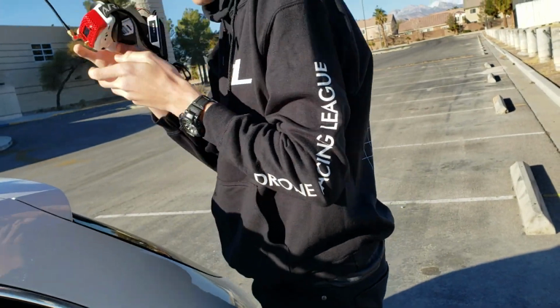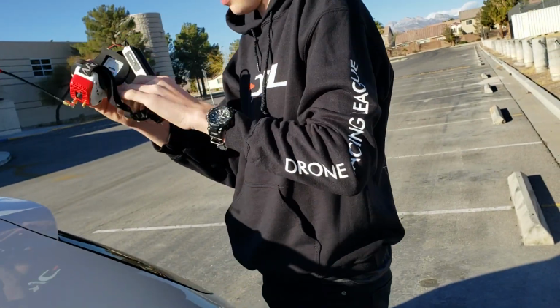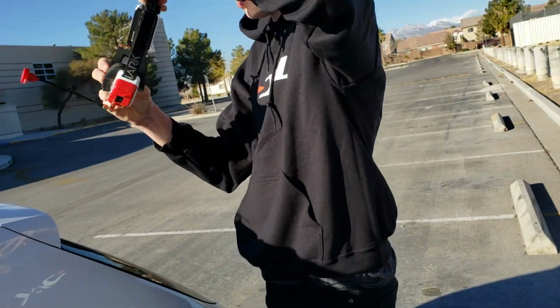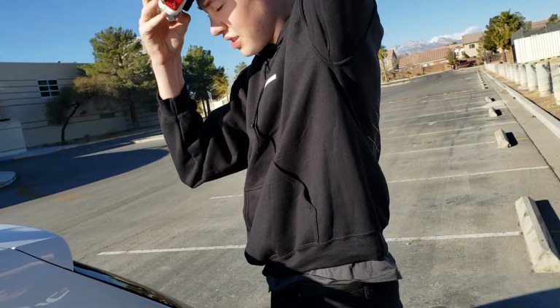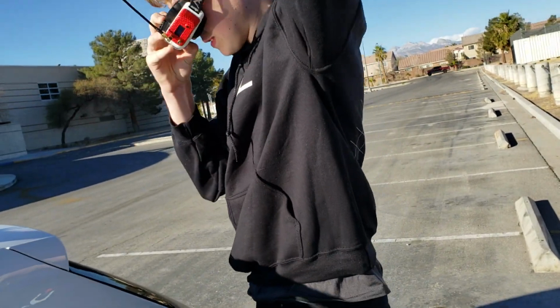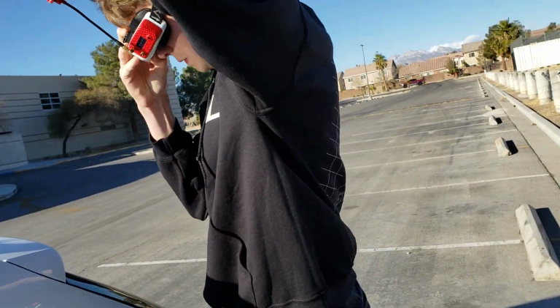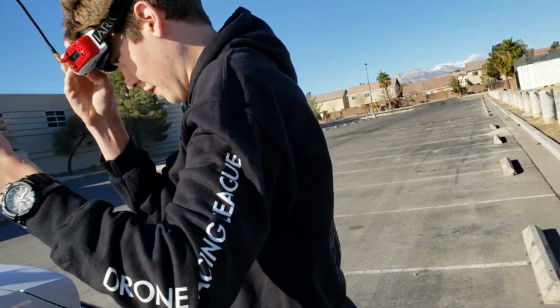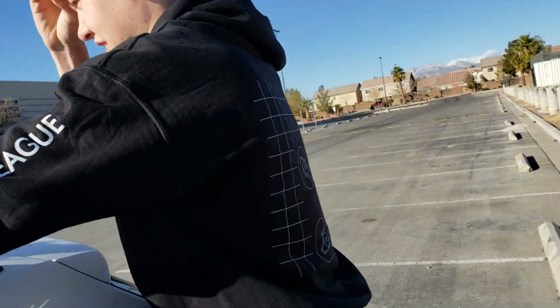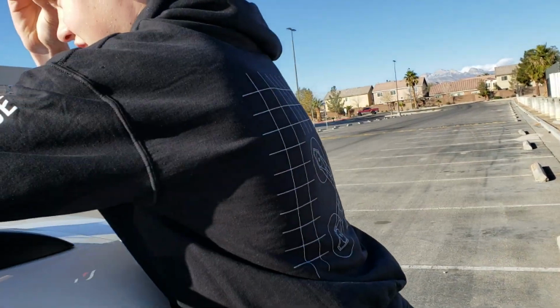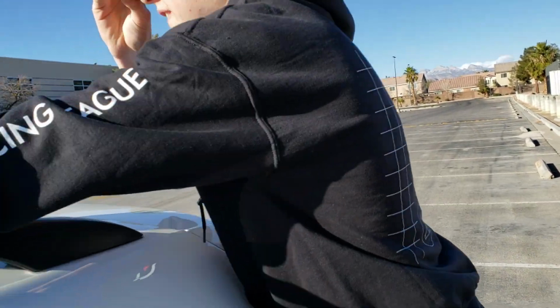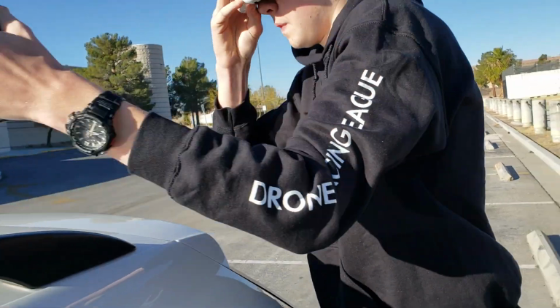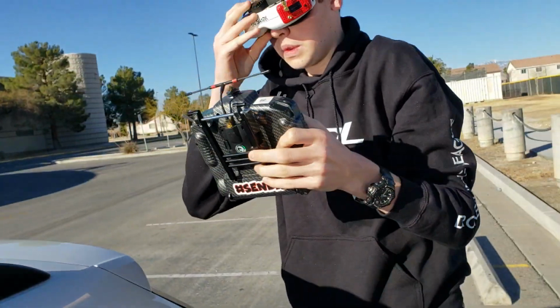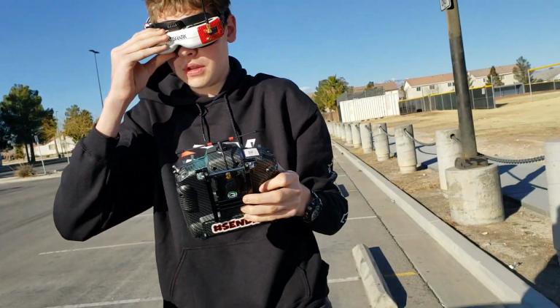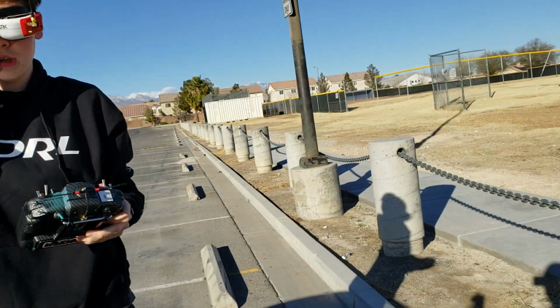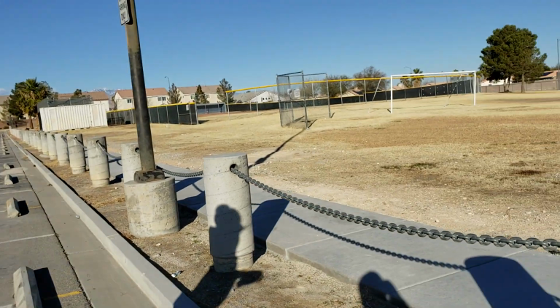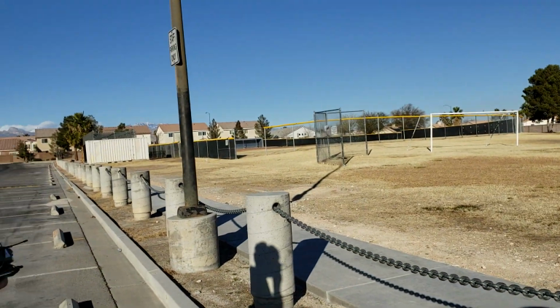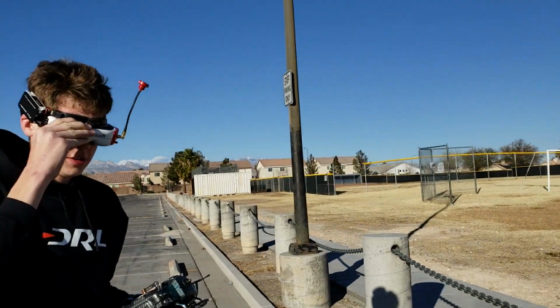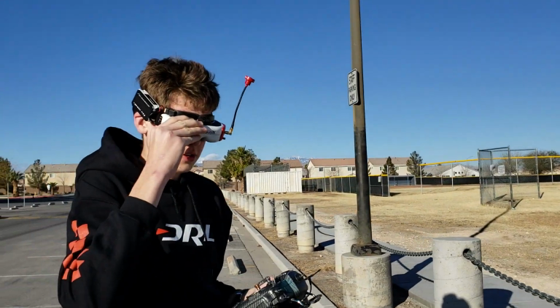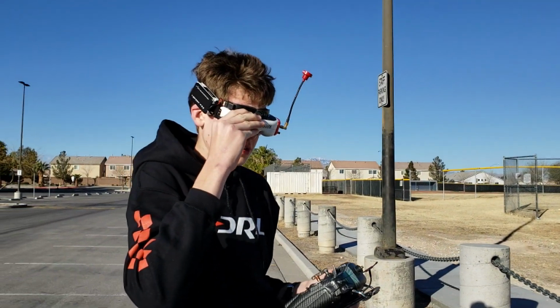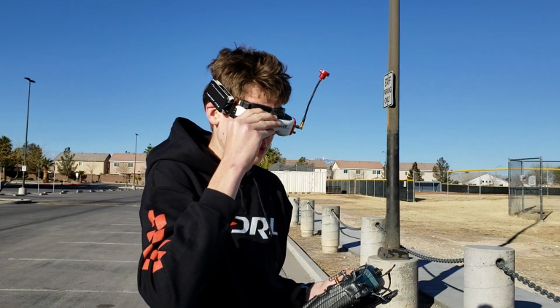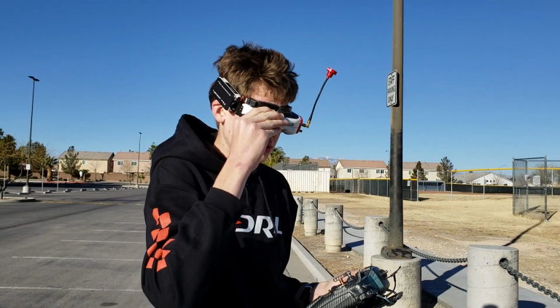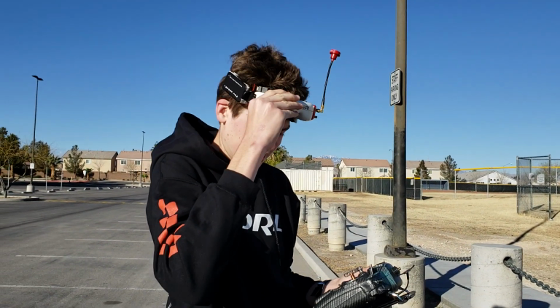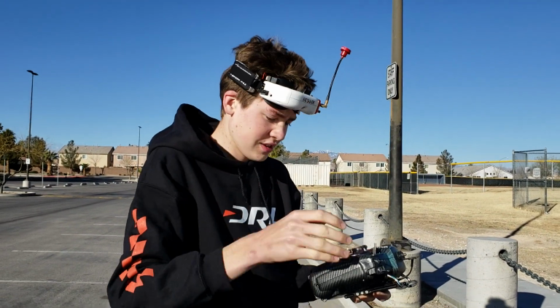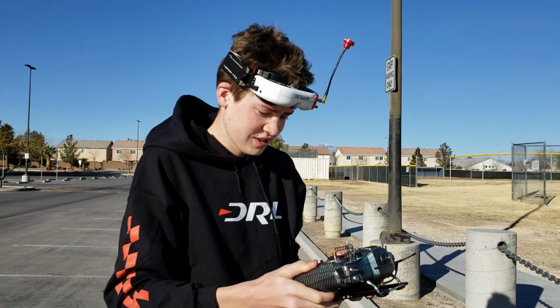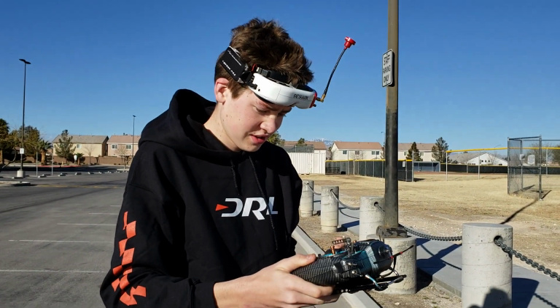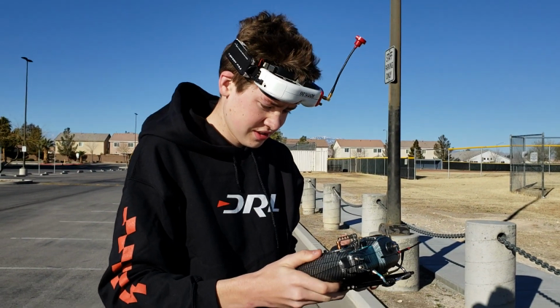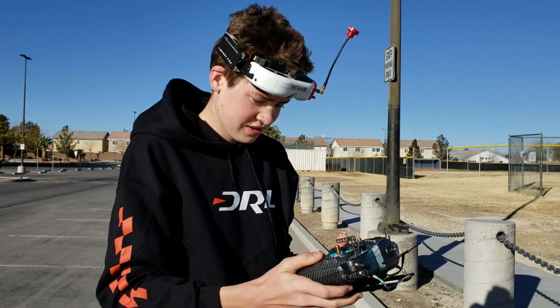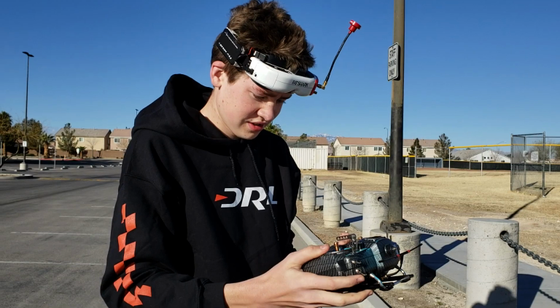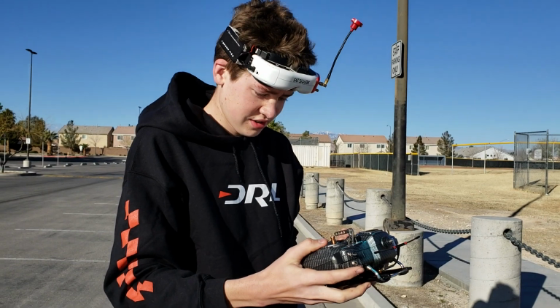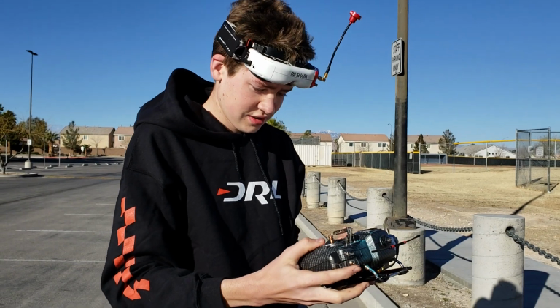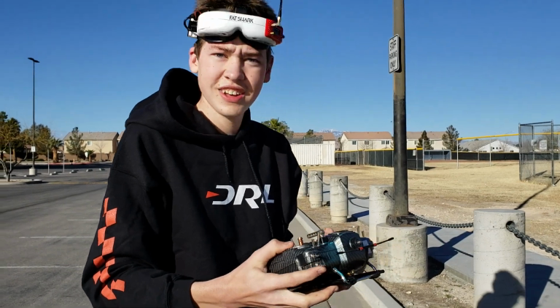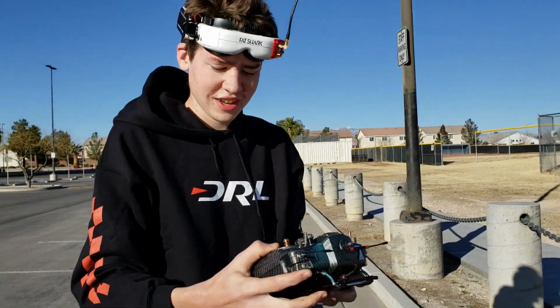Alright, so we are here in Vegas after the Nationals and we're going to do an experiment with Olaf. What are we doing Olaf today?